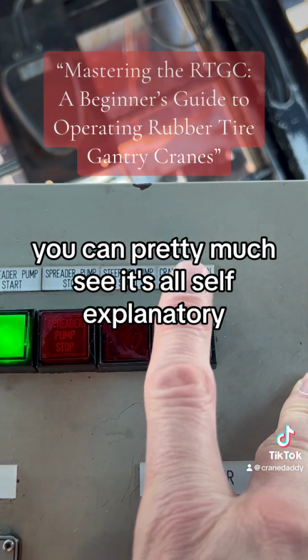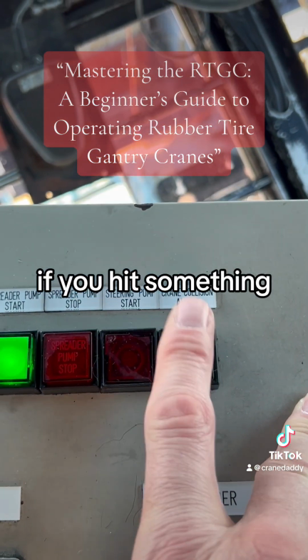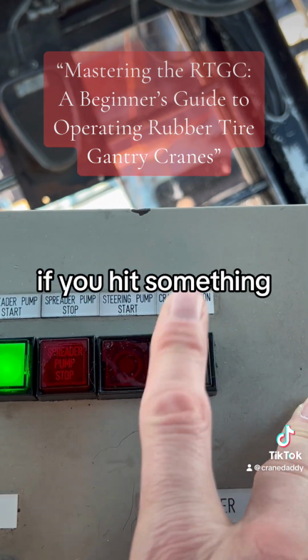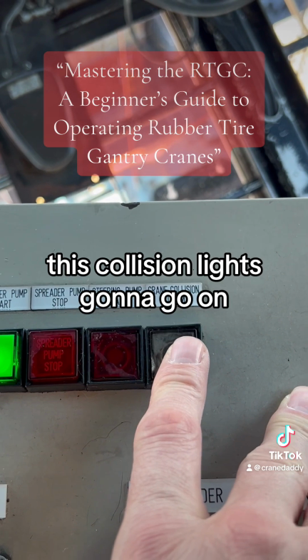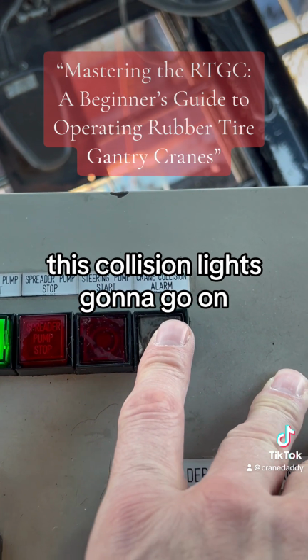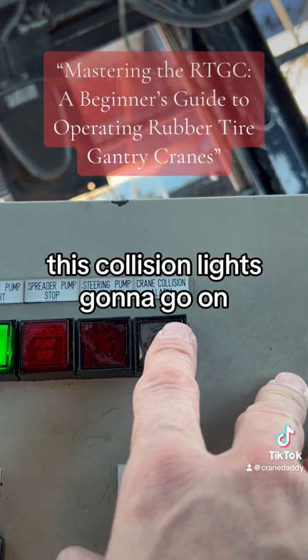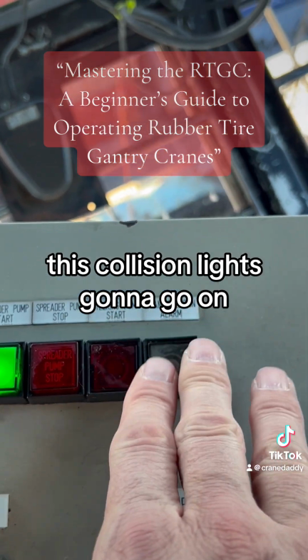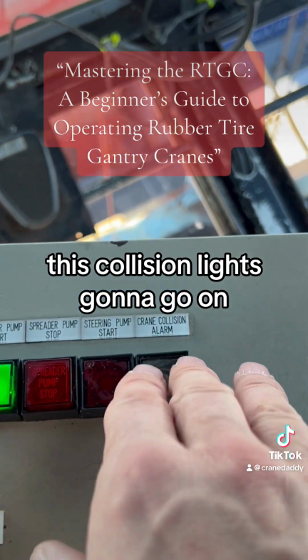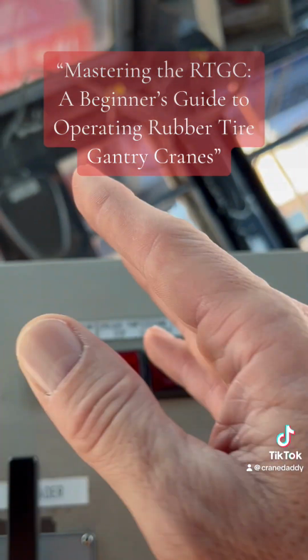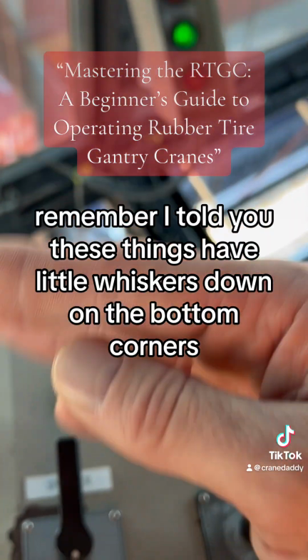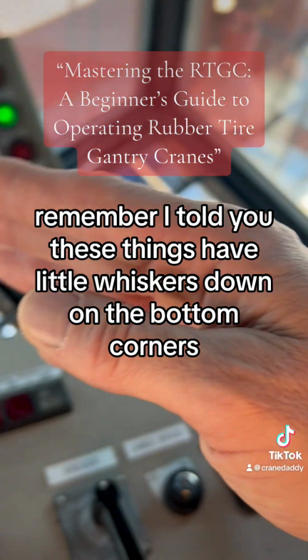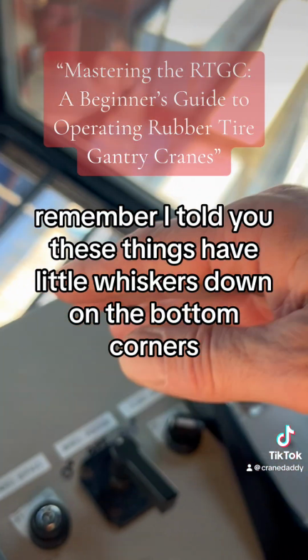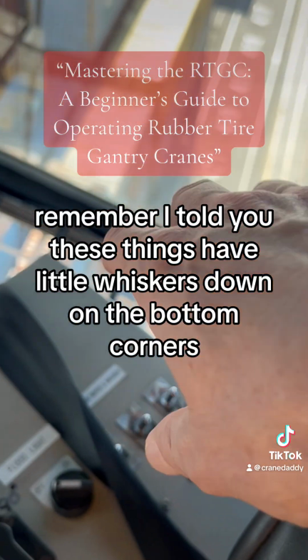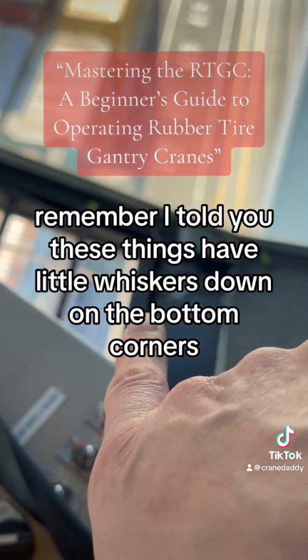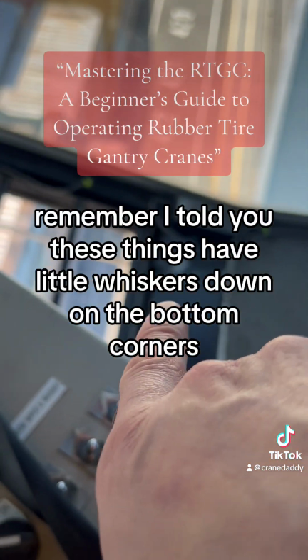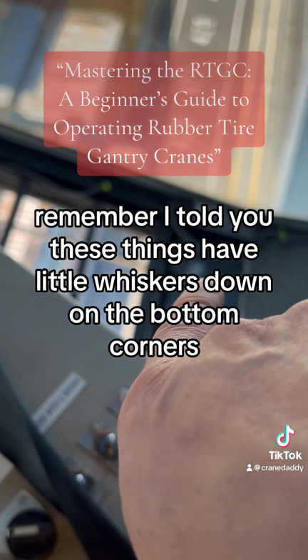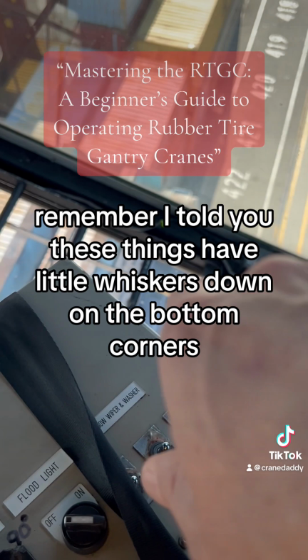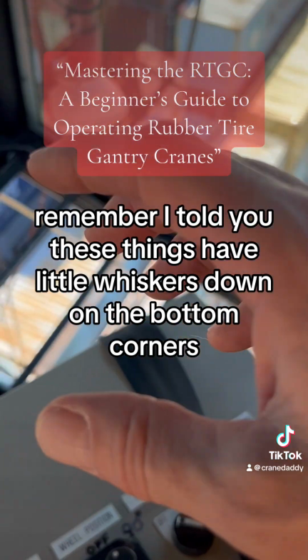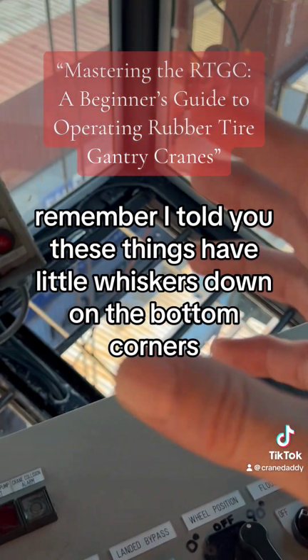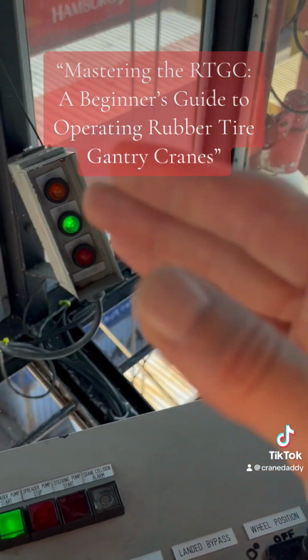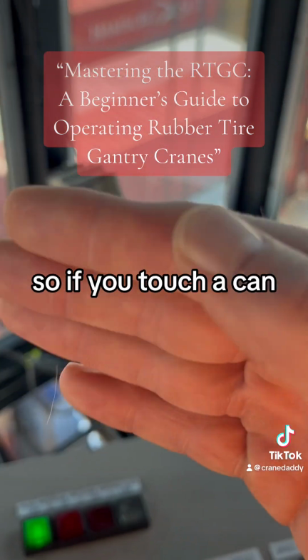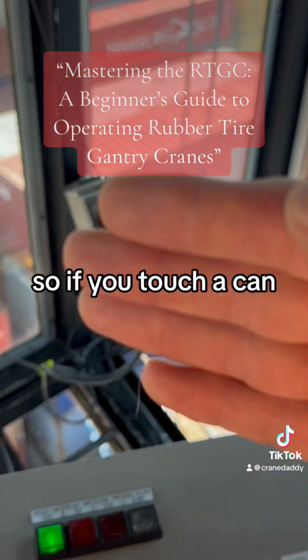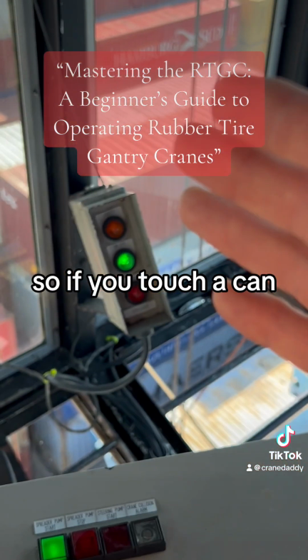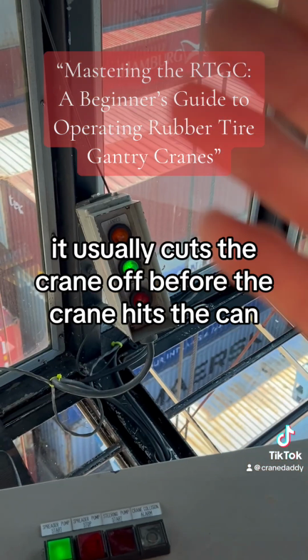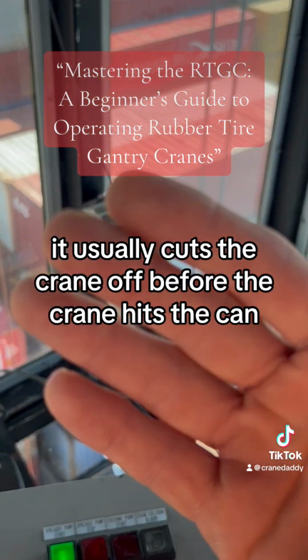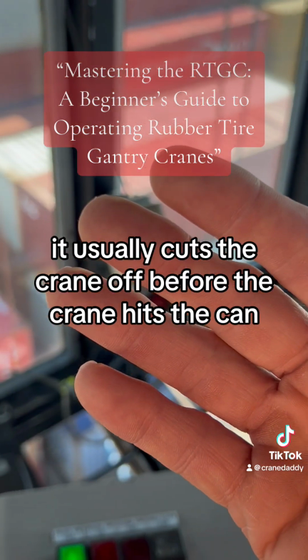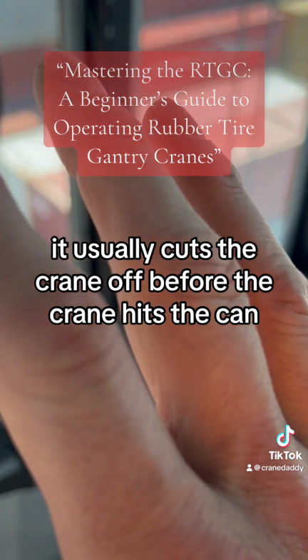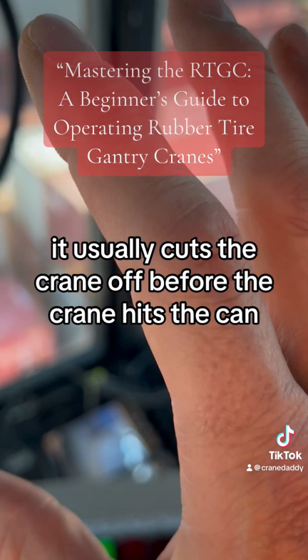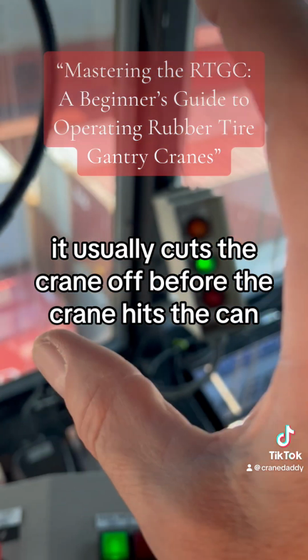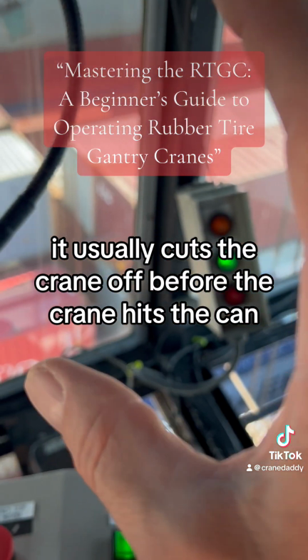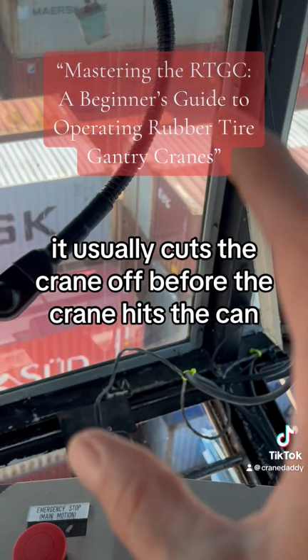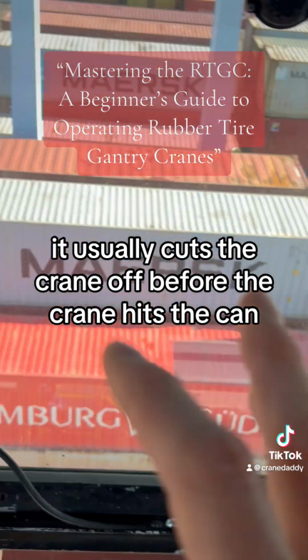If you hit something, this collision light's going to go on. These things have little whiskers down on the bottom corners, so if you touch a can, it usually cuts the crane off before the crane hits the can.